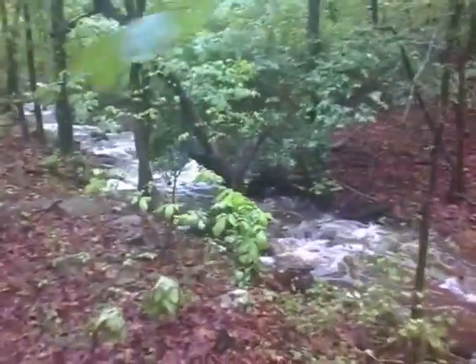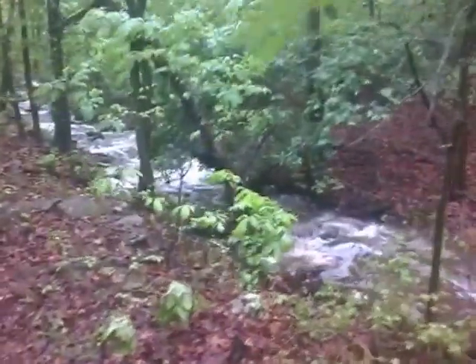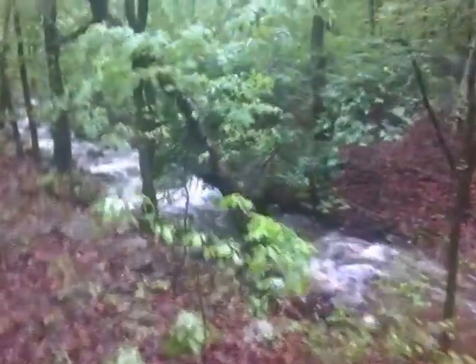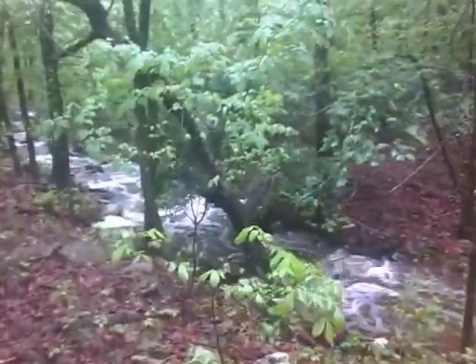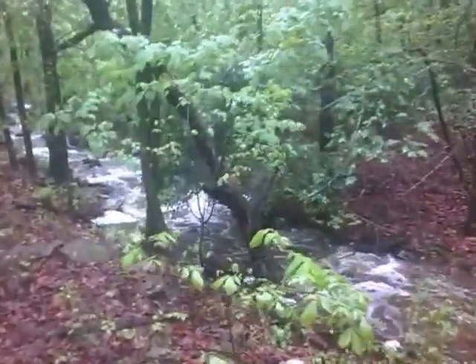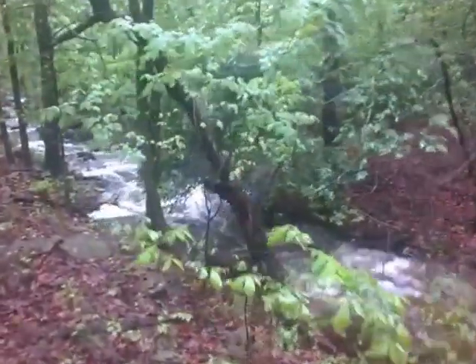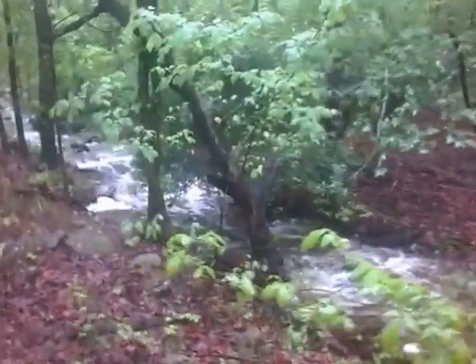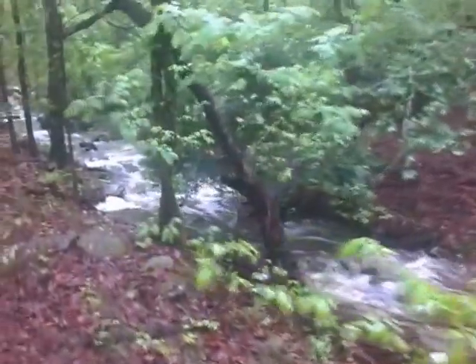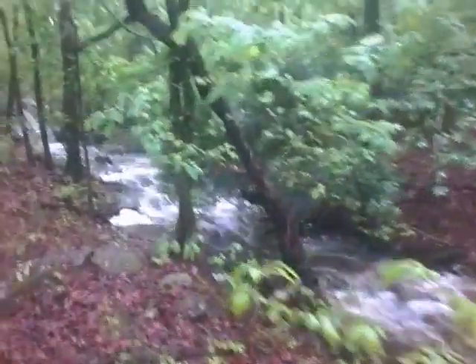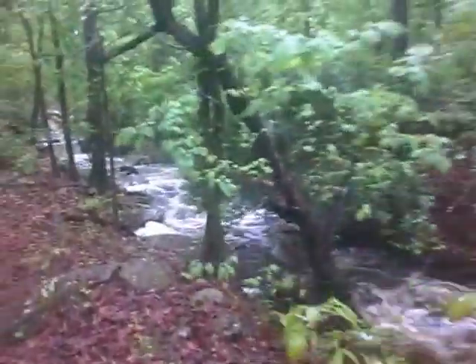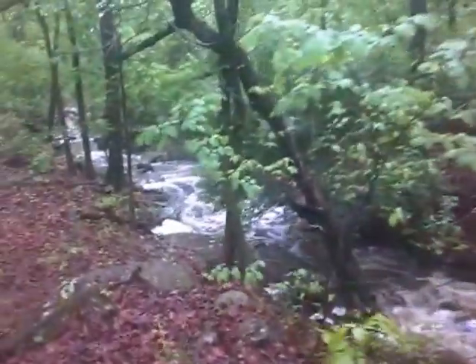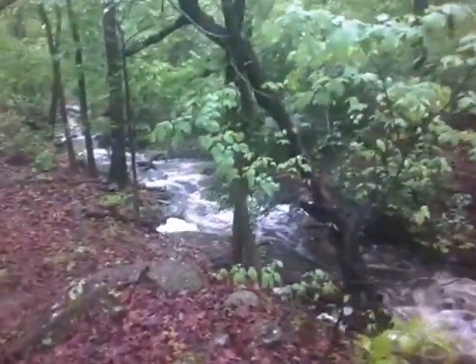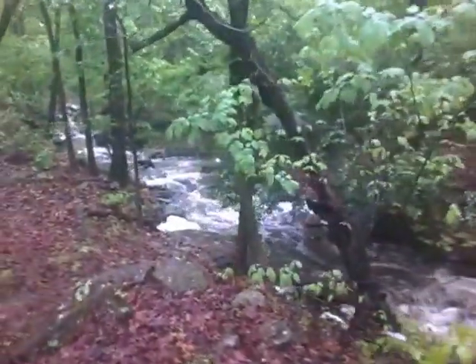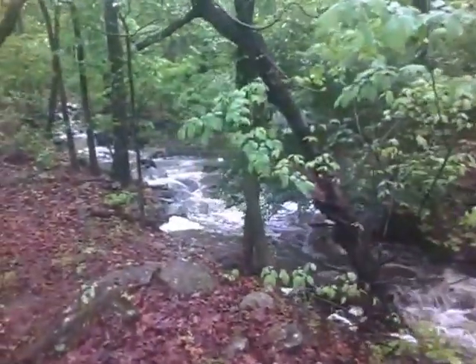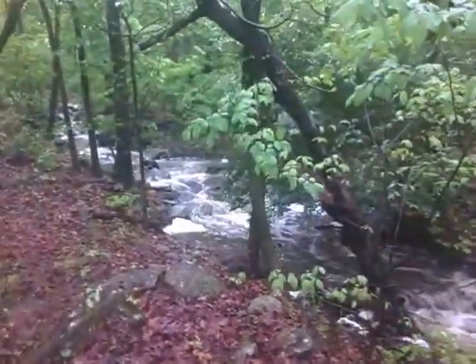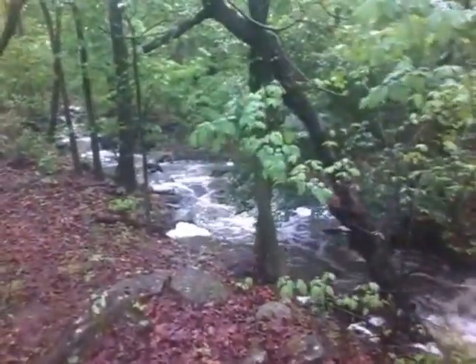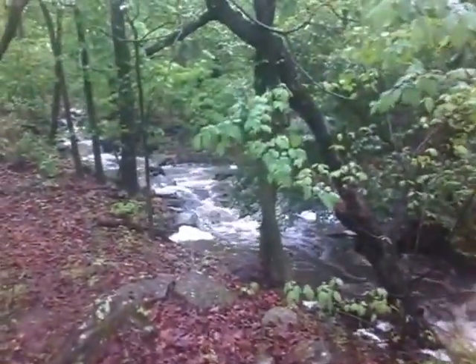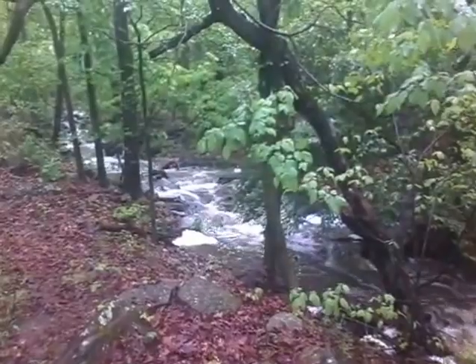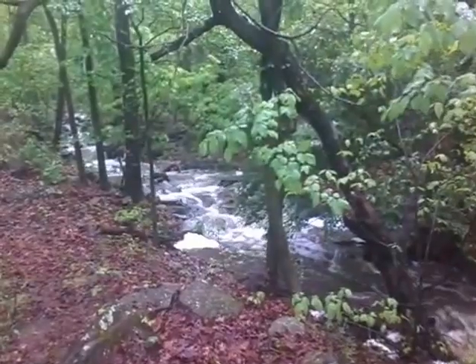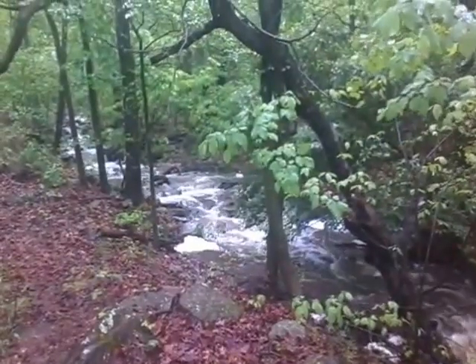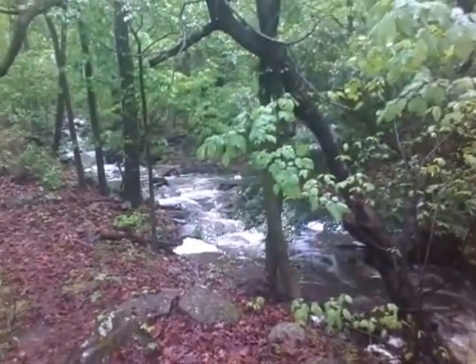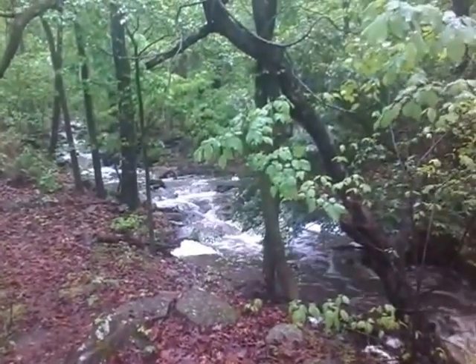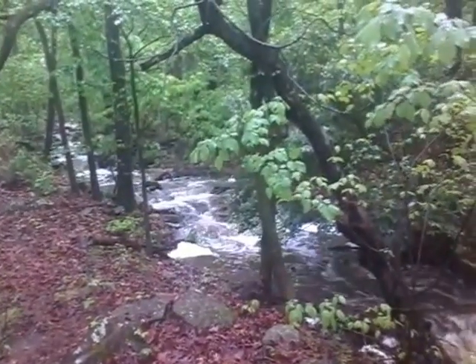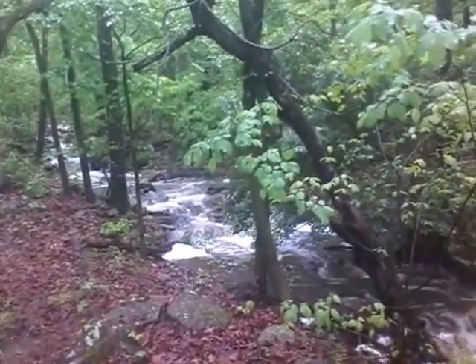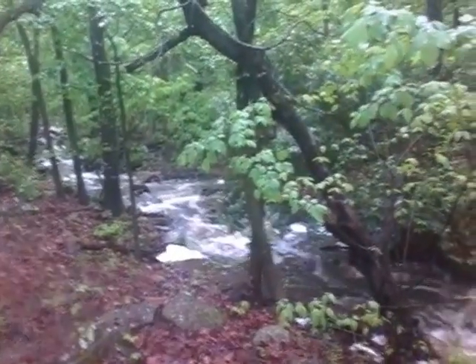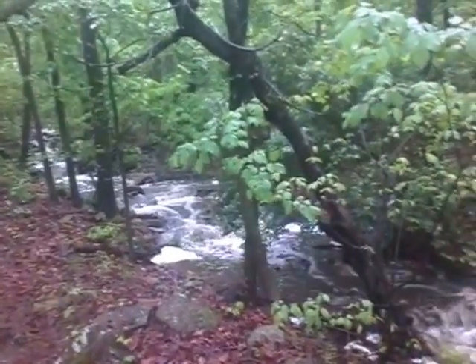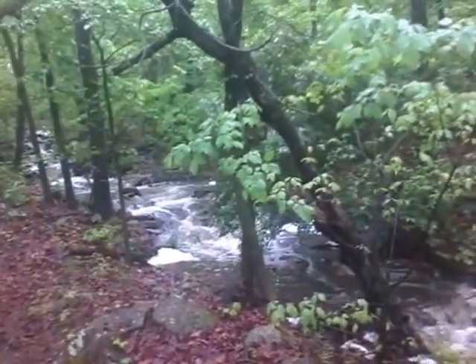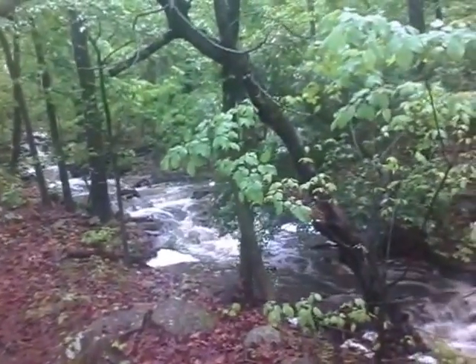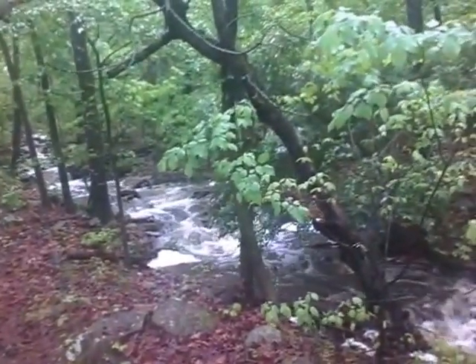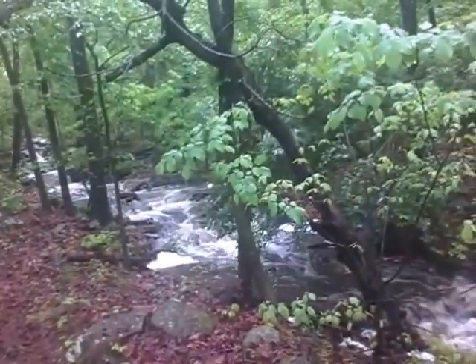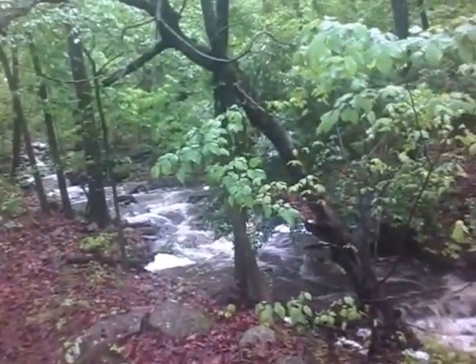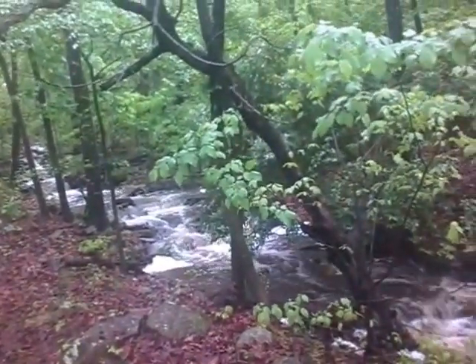I think it's kind of cool. It's pretty. But it just goes to show you the strength of Mother Nature.